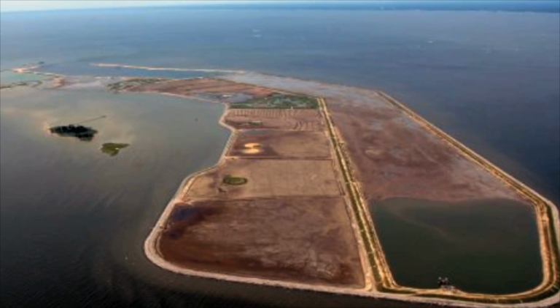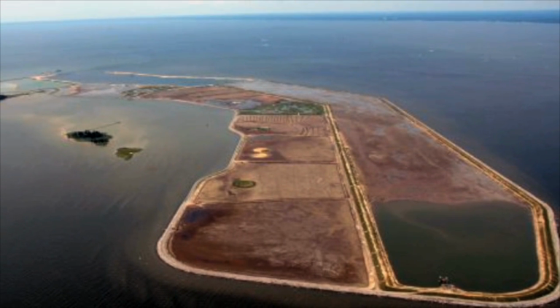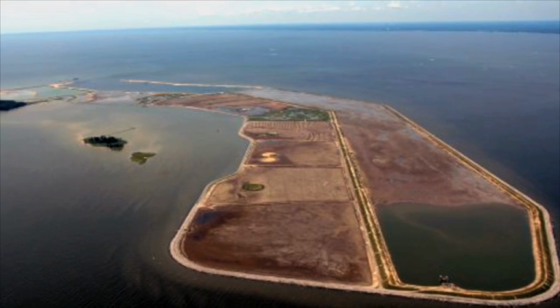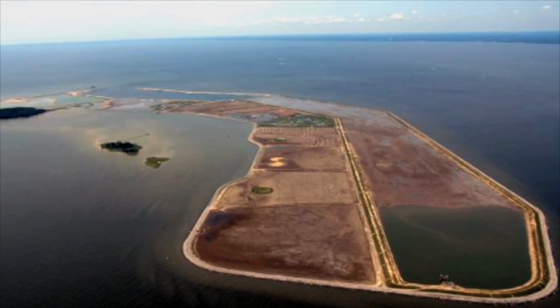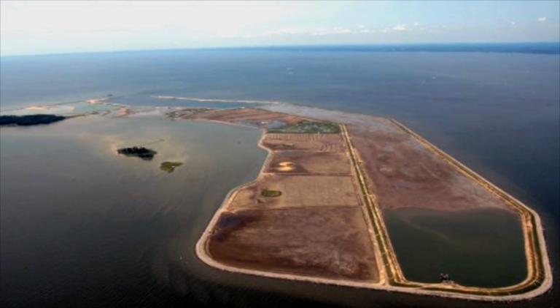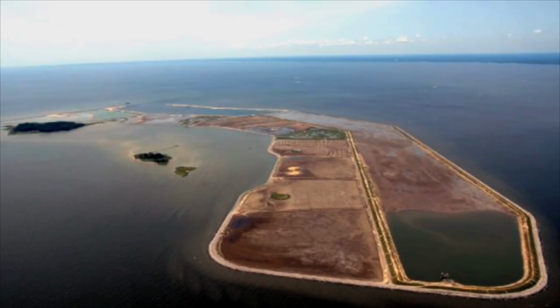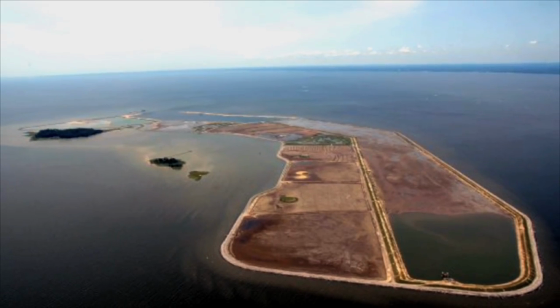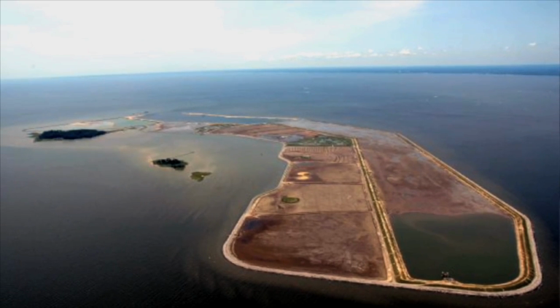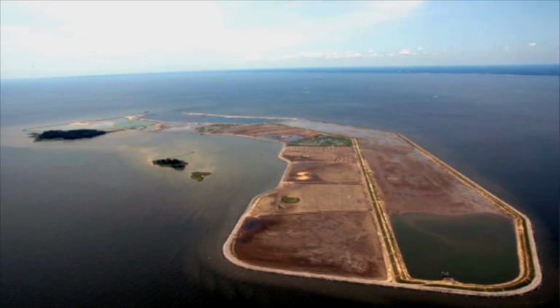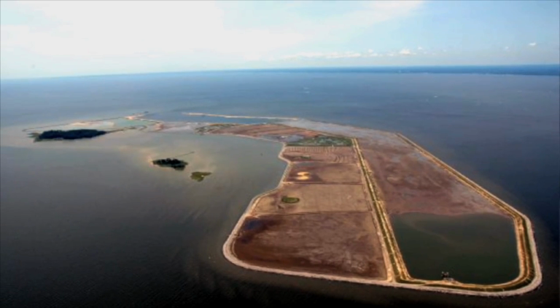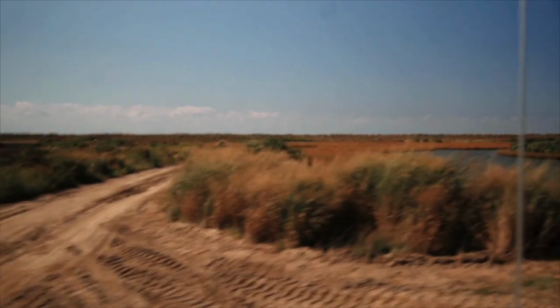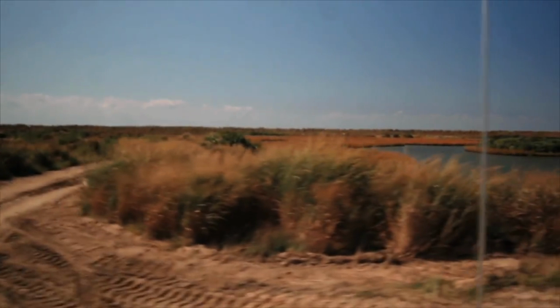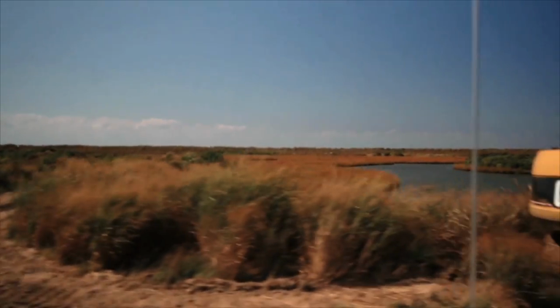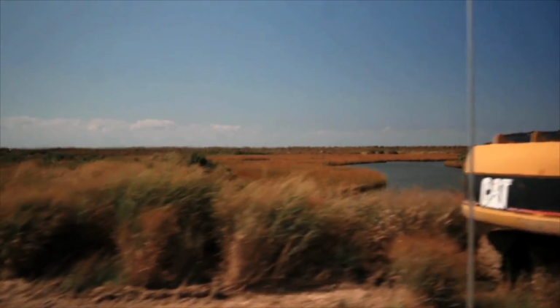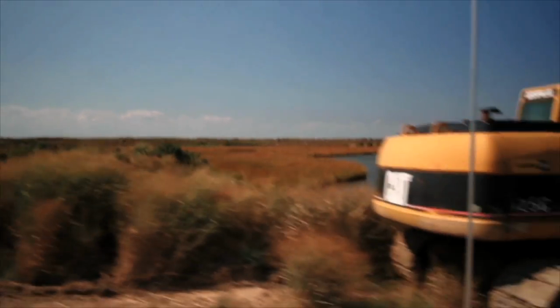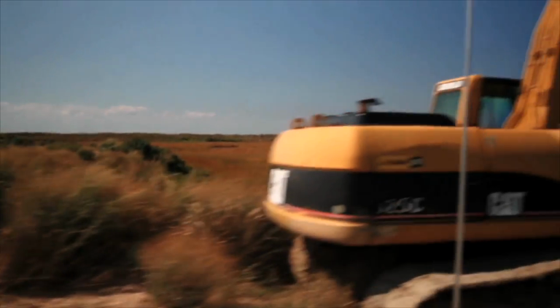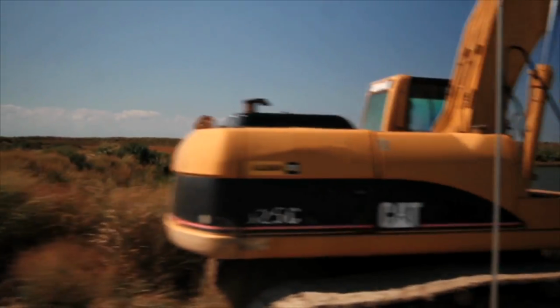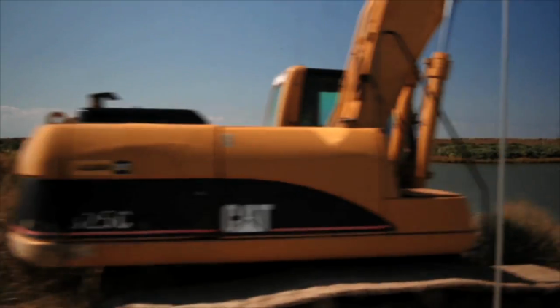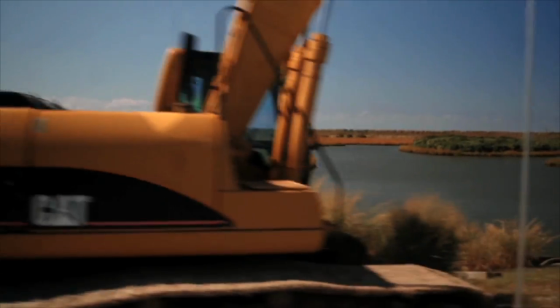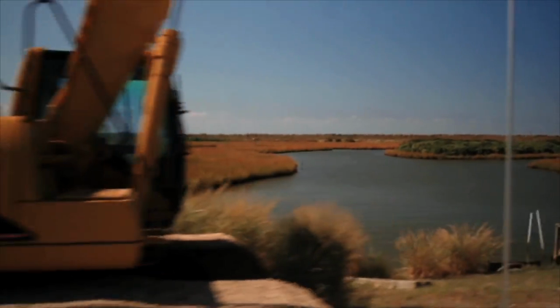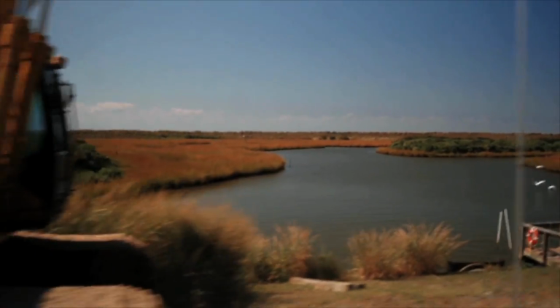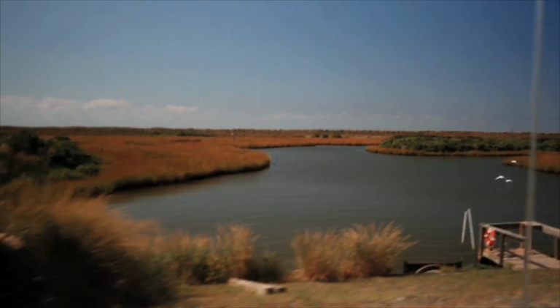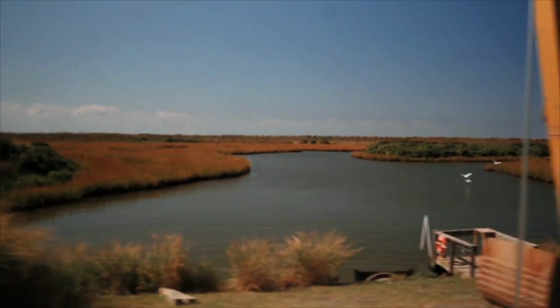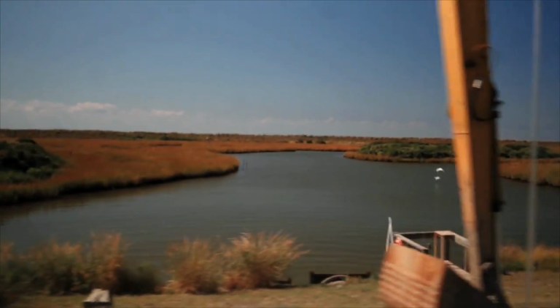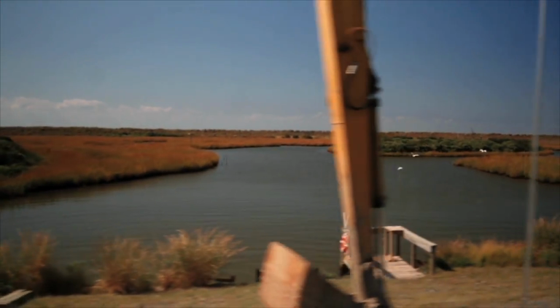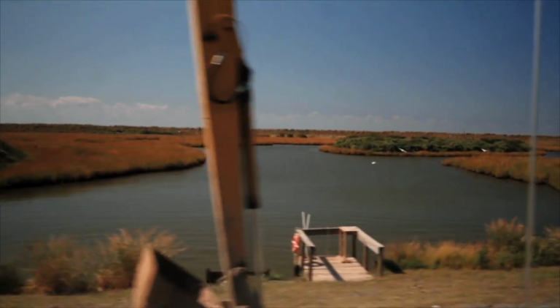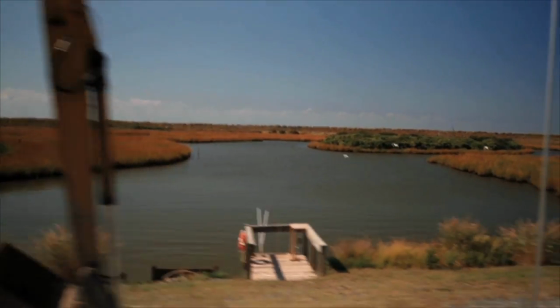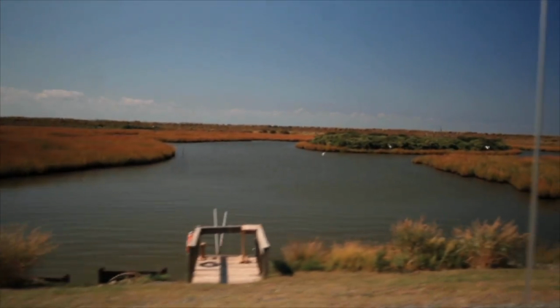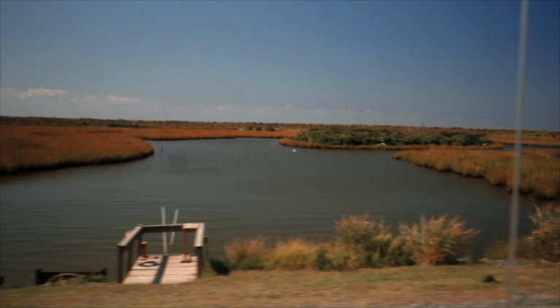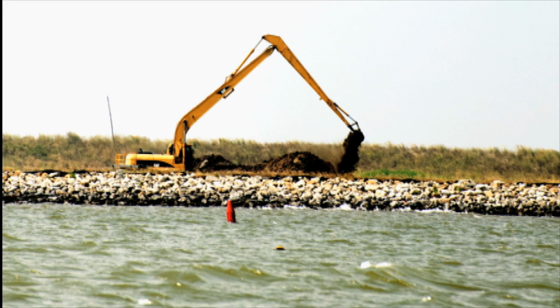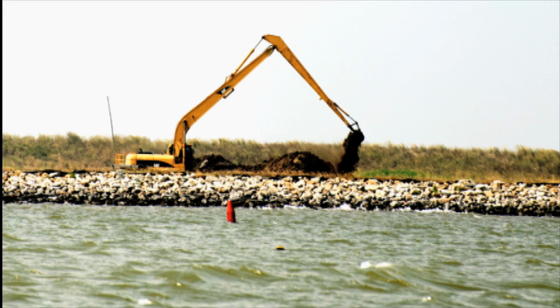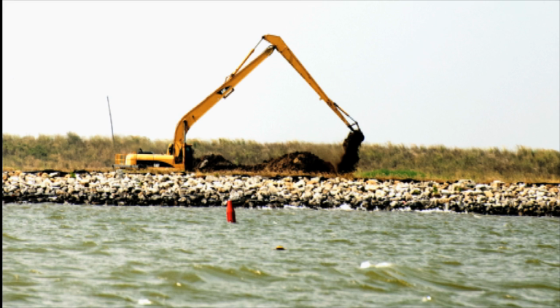Poplar Island is a good place to learn about marsh ecology because it's a system that's been built from the ground up, and to build that sort of system you have to understand how the natural system works.